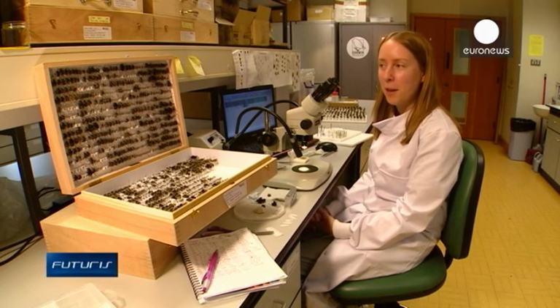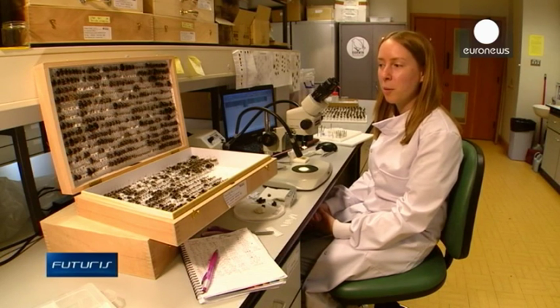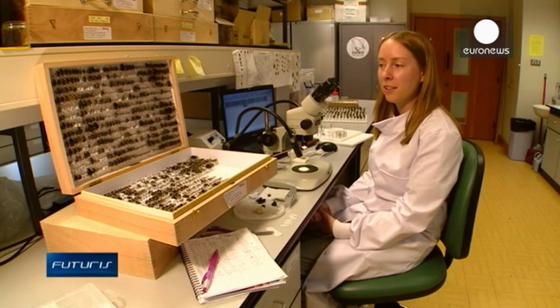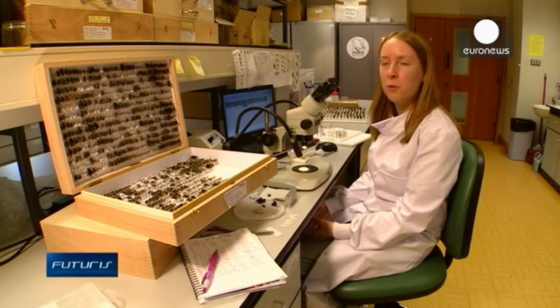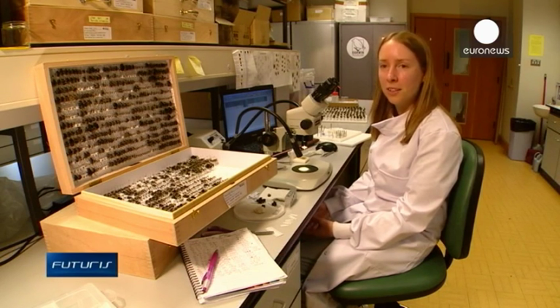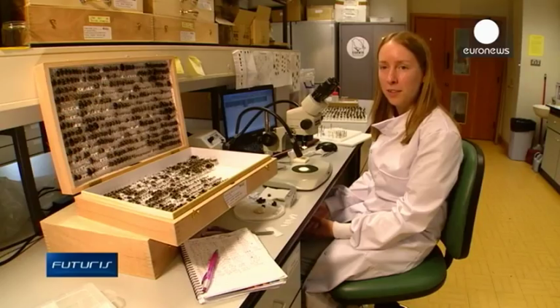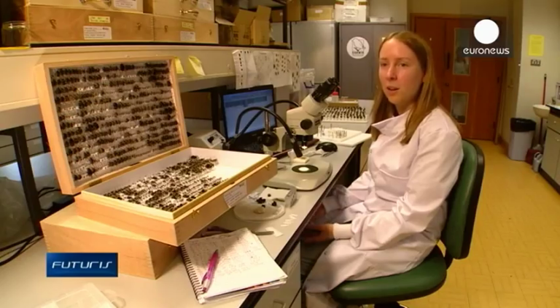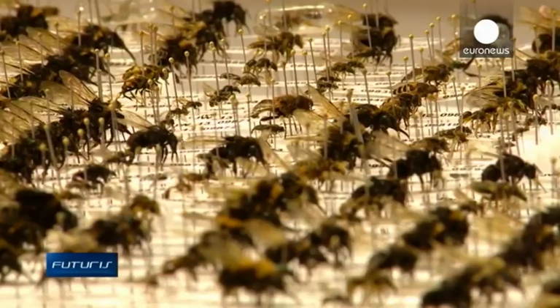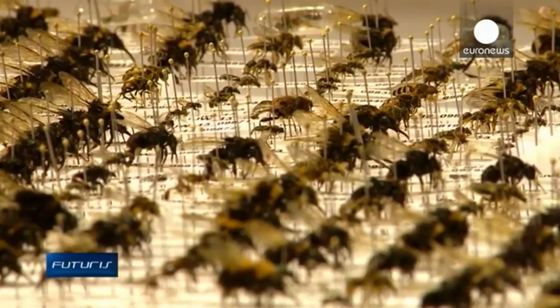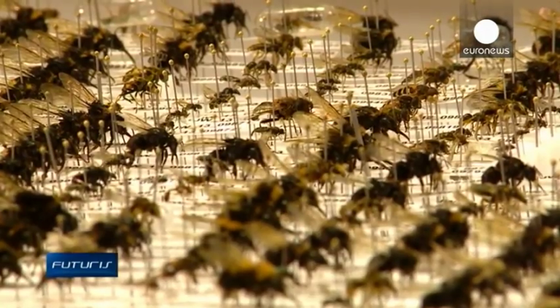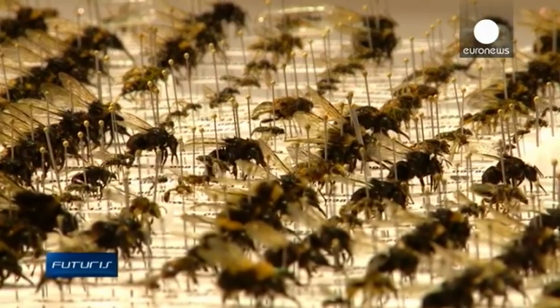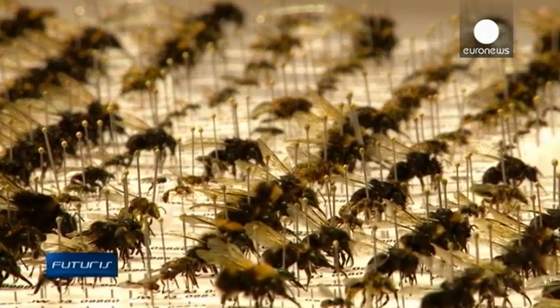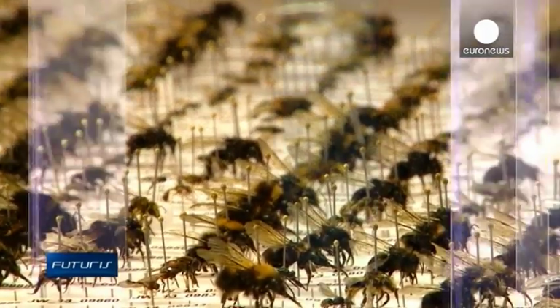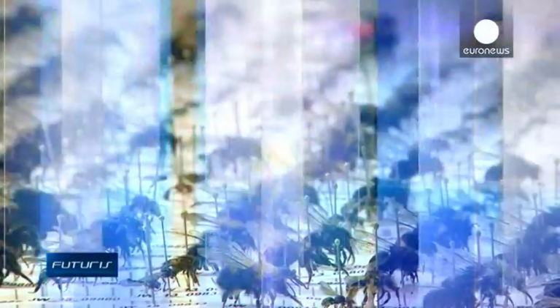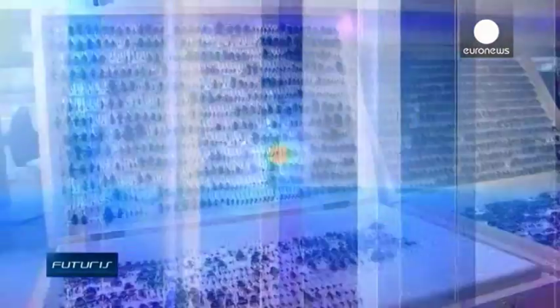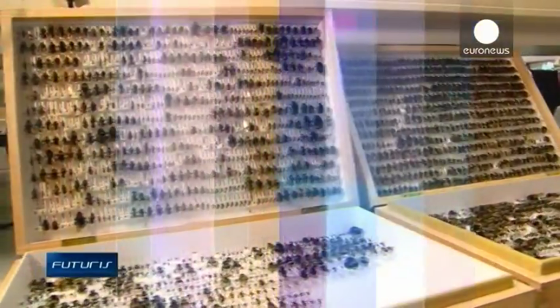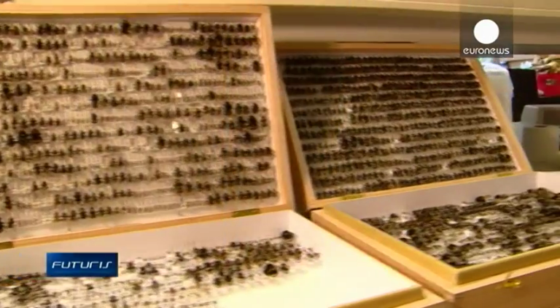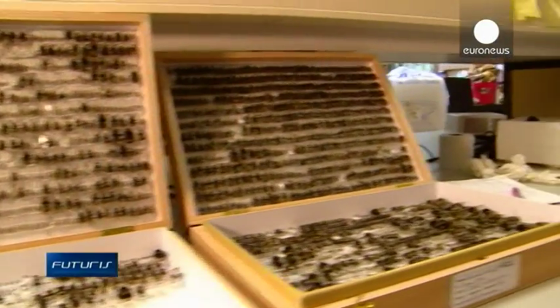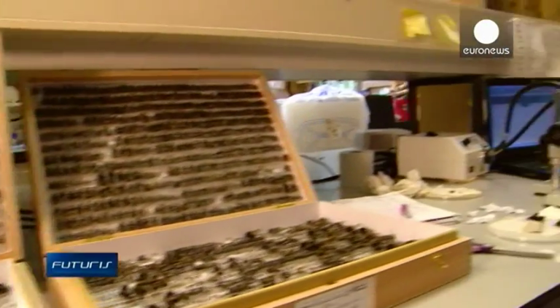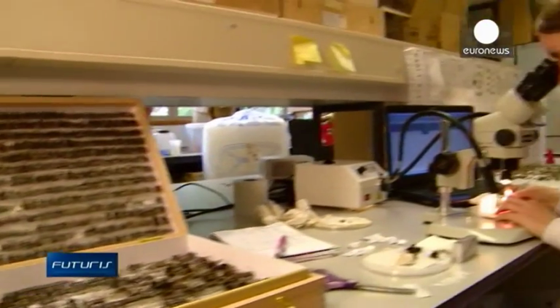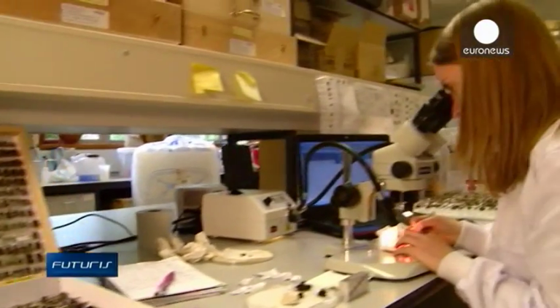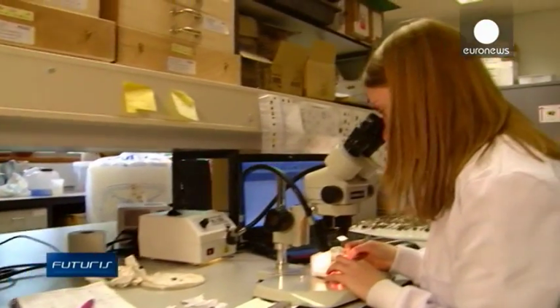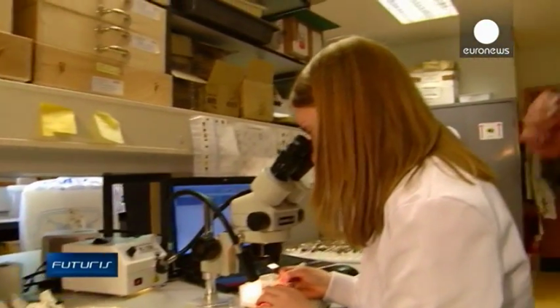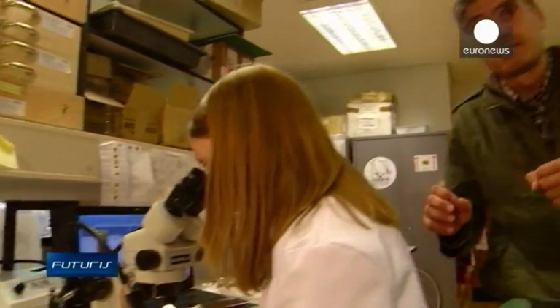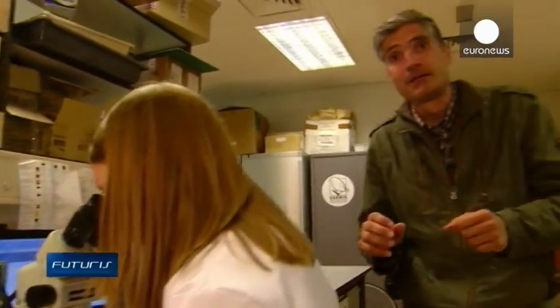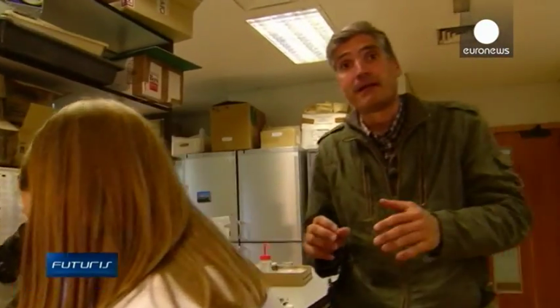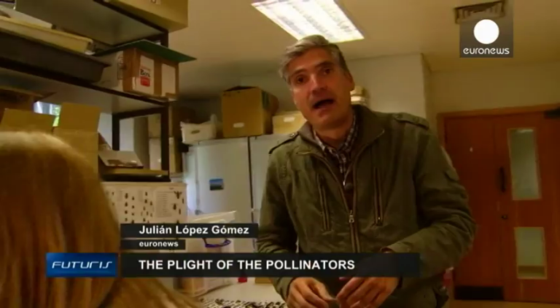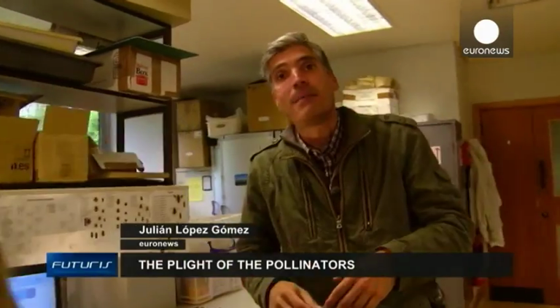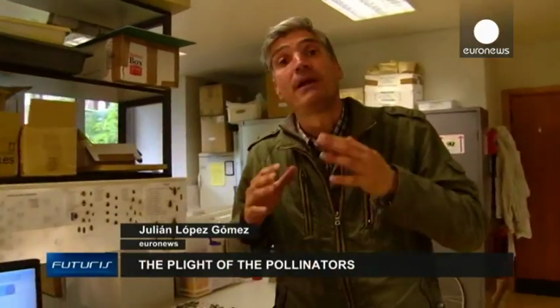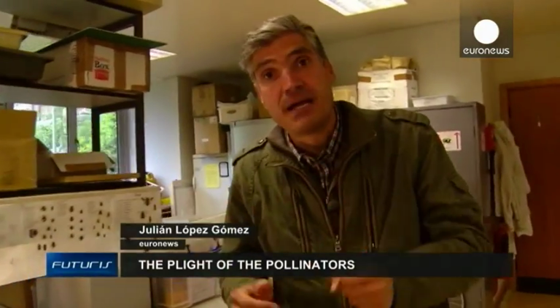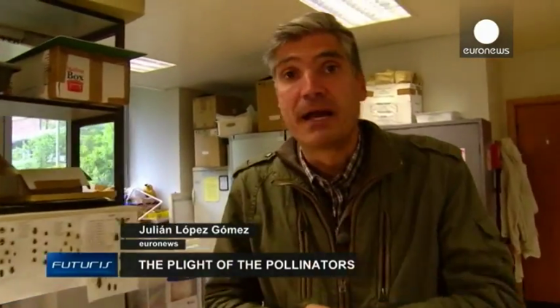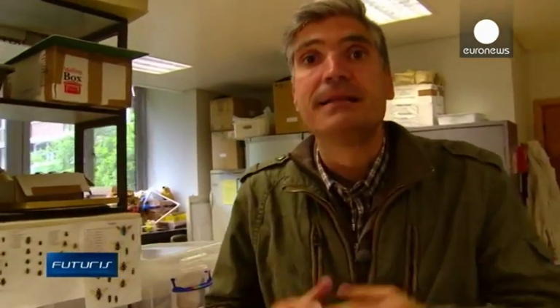We're drawing pollinators out from protected habitats into agriculture. And to give all these pollinators a second chance, researchers are engaged in even more original initiatives at some unexpected places.